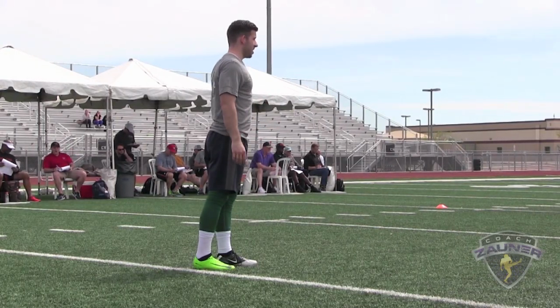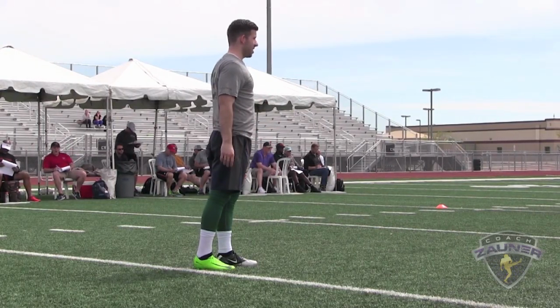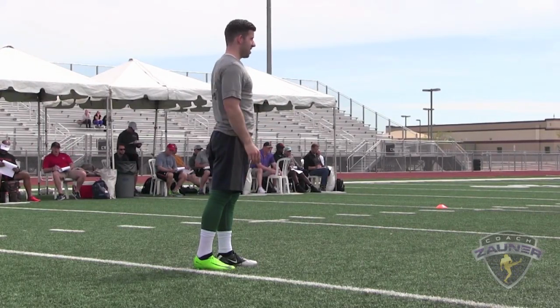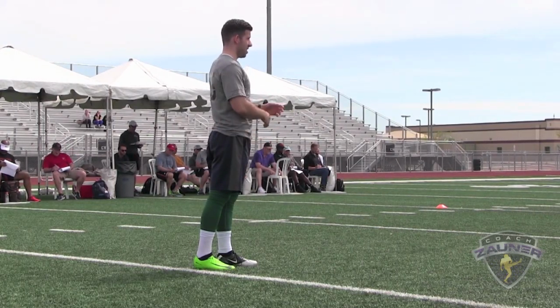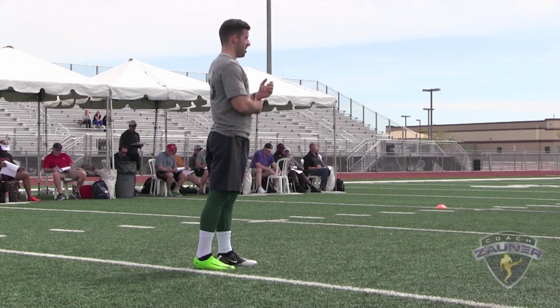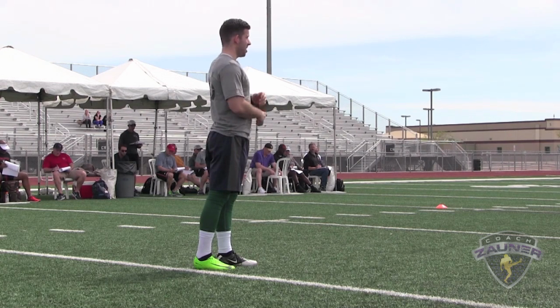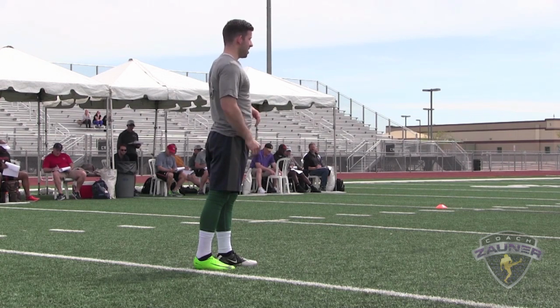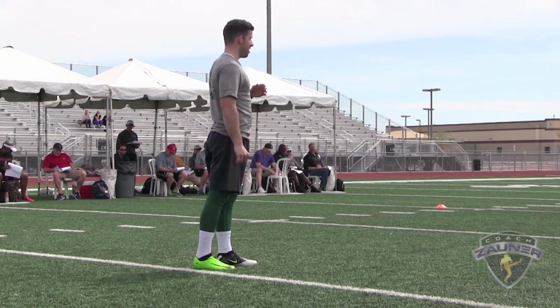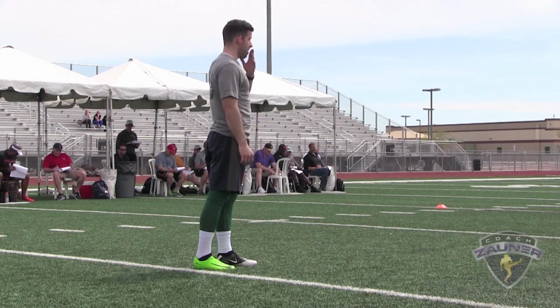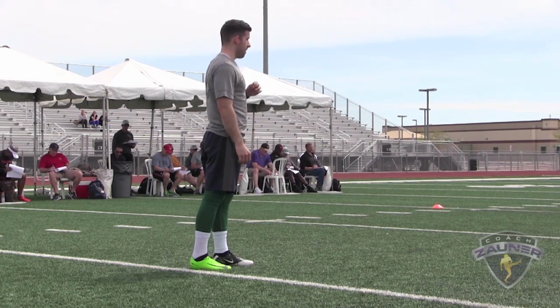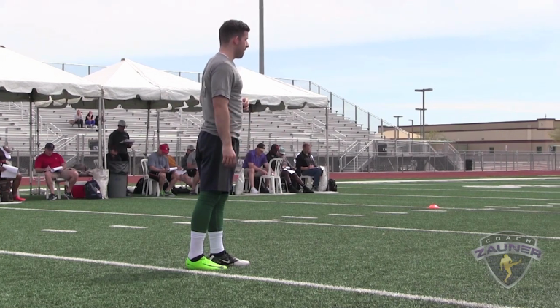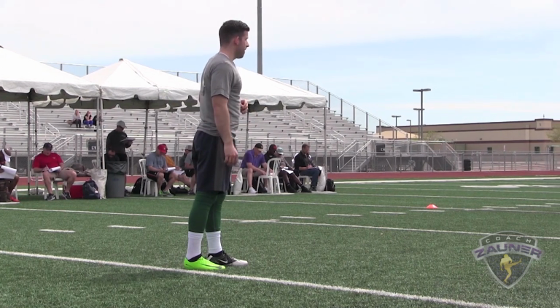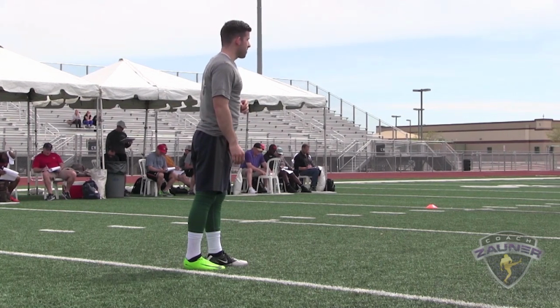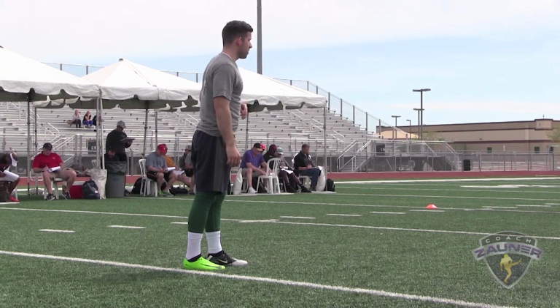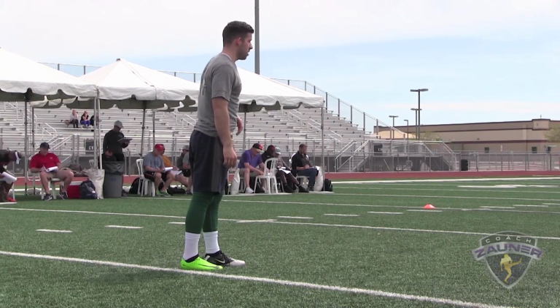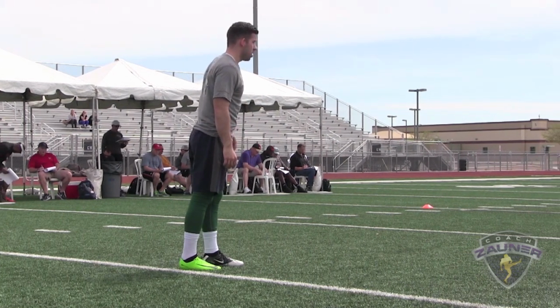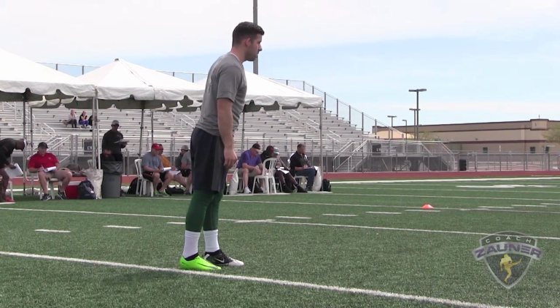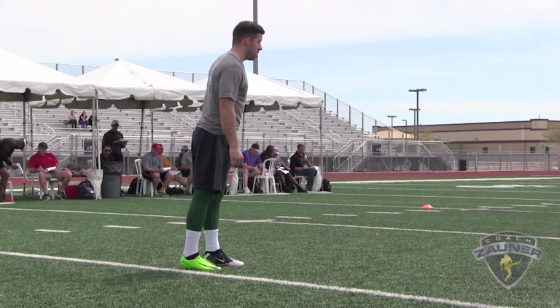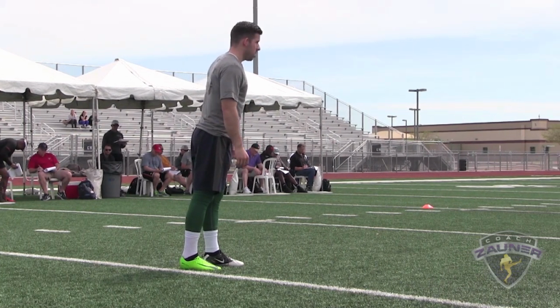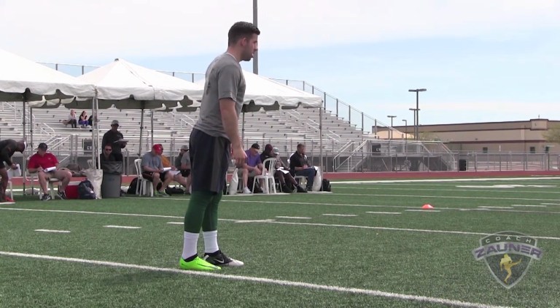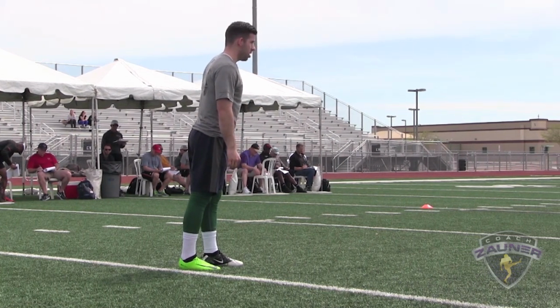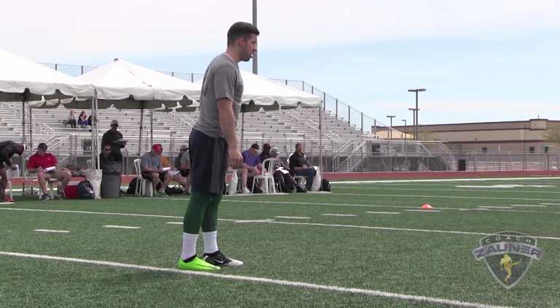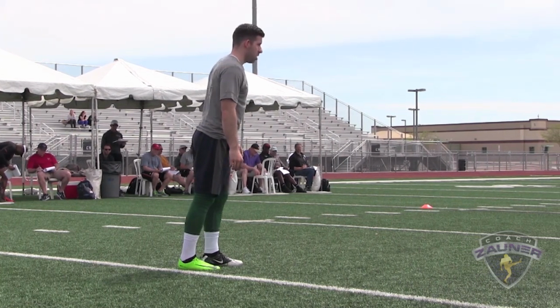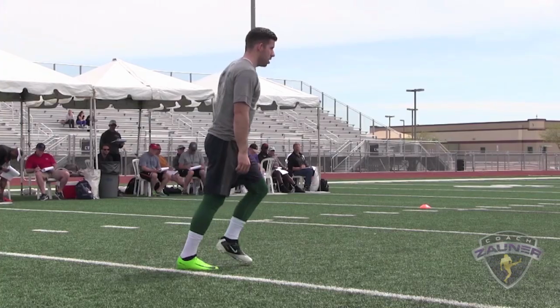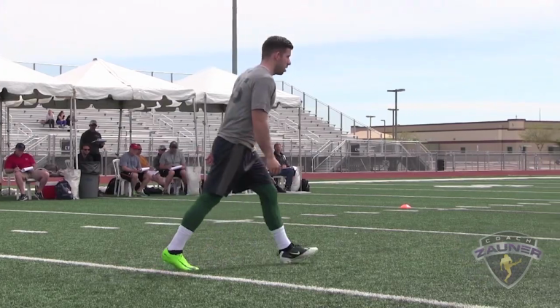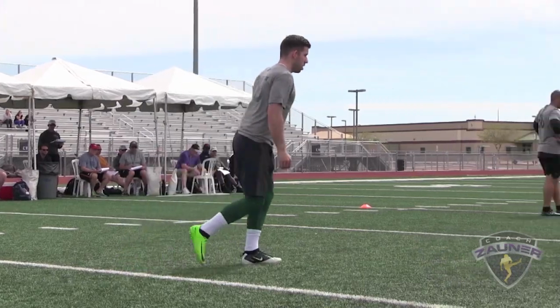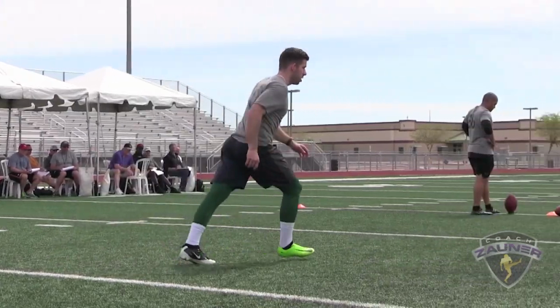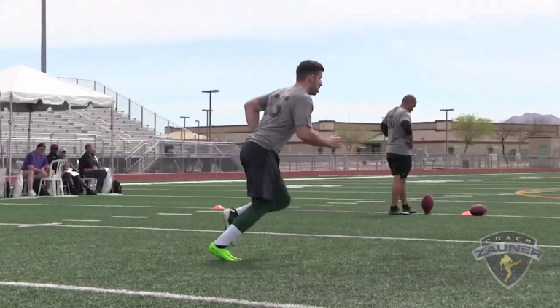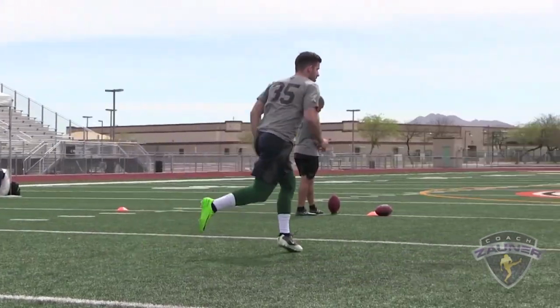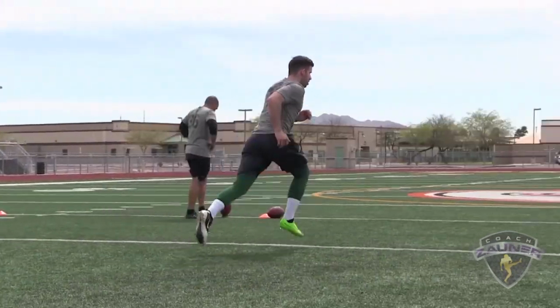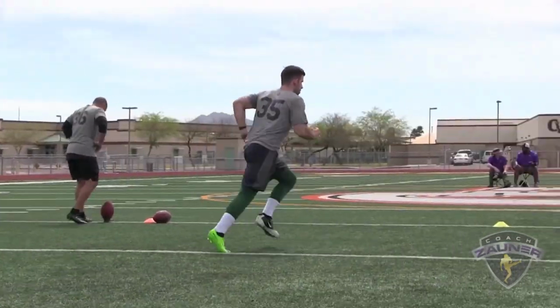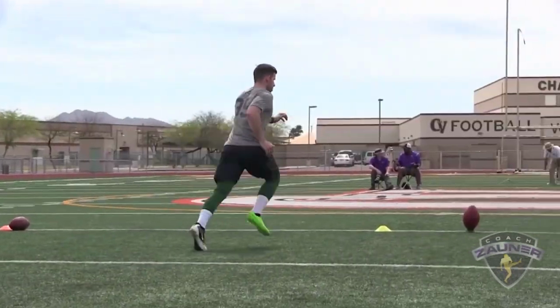Josiah Yazdani. Alright, here we go. Number 35, Josiah Yazdani, Ohio University. Kickoff number one.